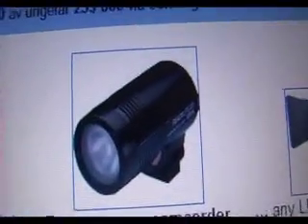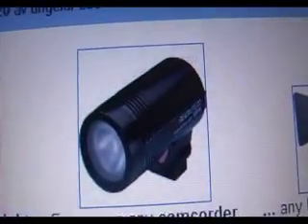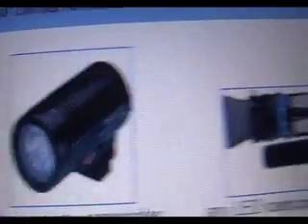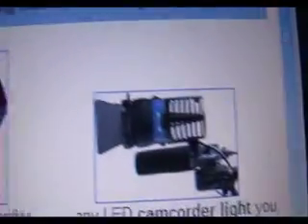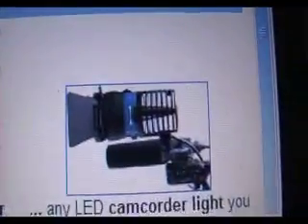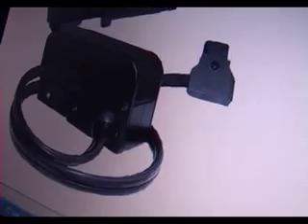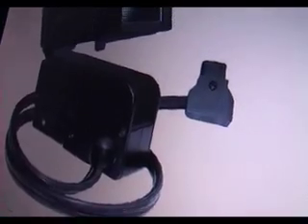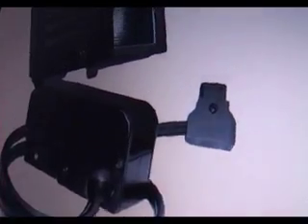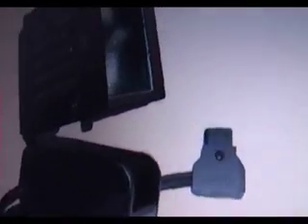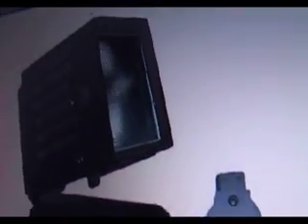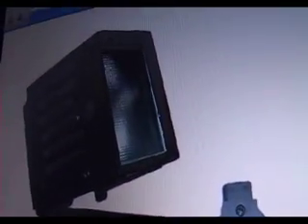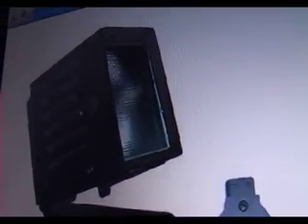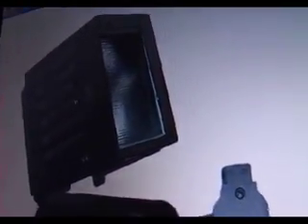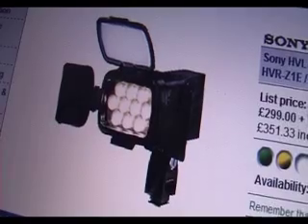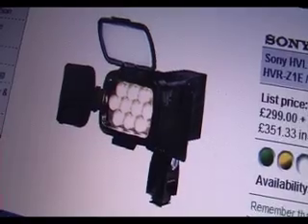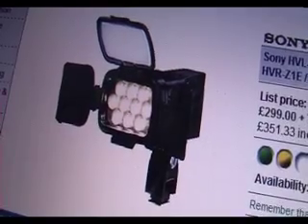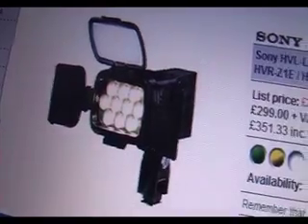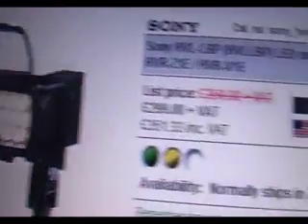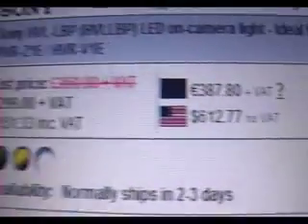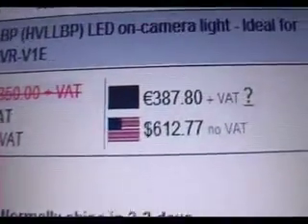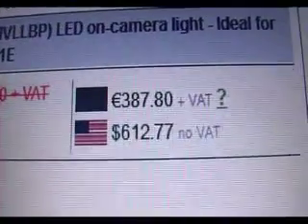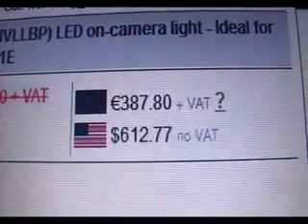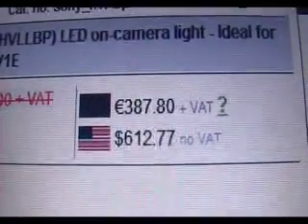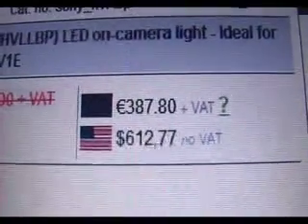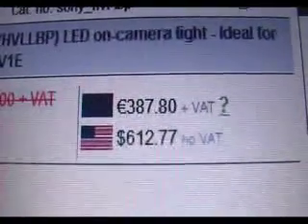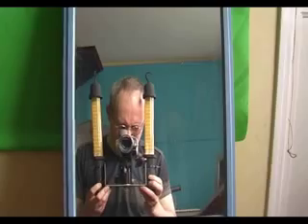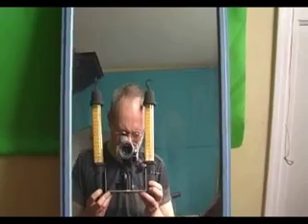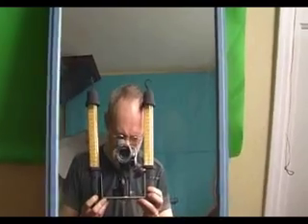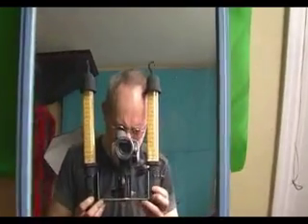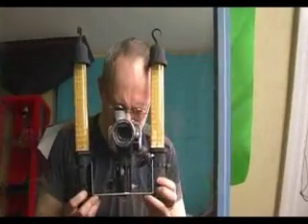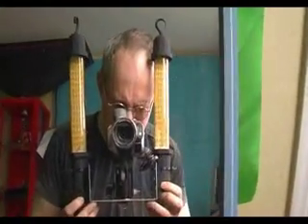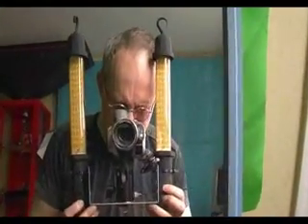Hello YouTubers. Finding a camera lamp for your video camera is not very hard these days. The problem is the price. One way to get around this financial problem is to make your own.